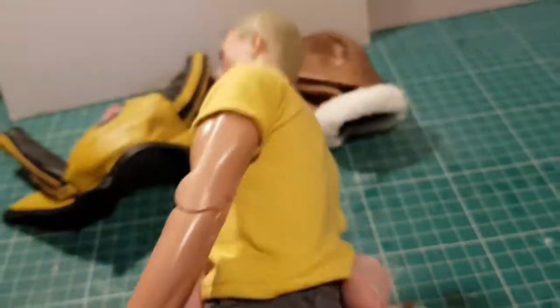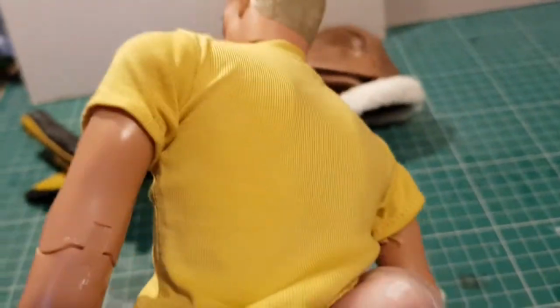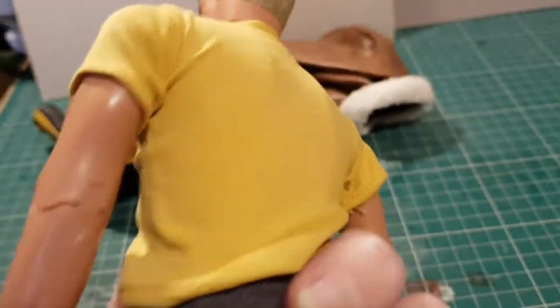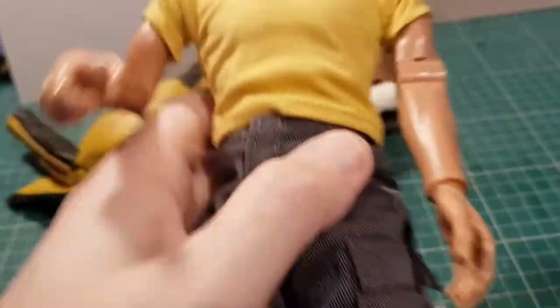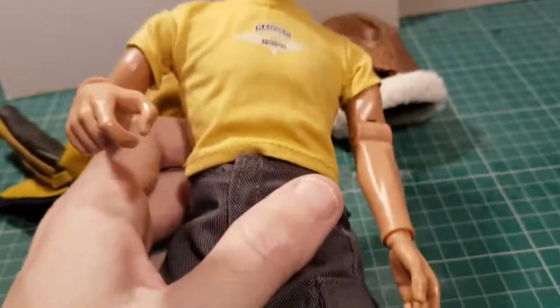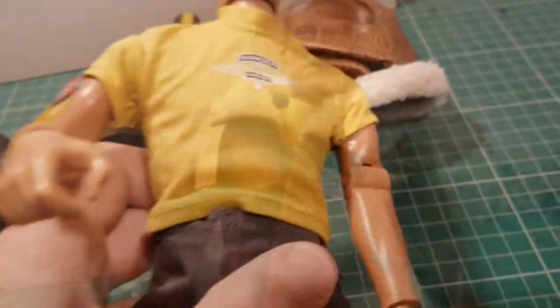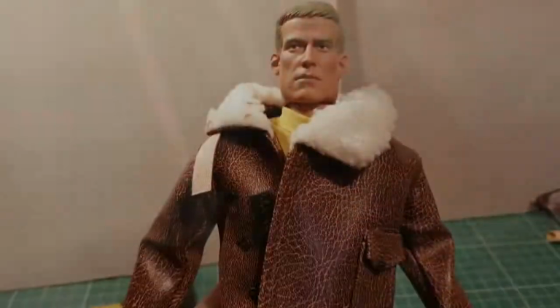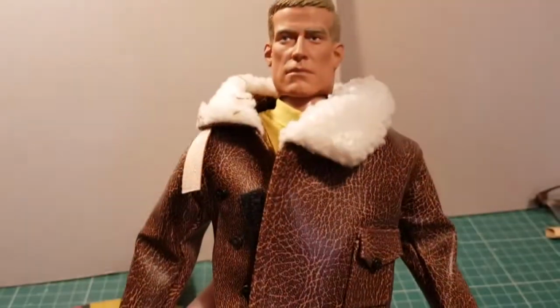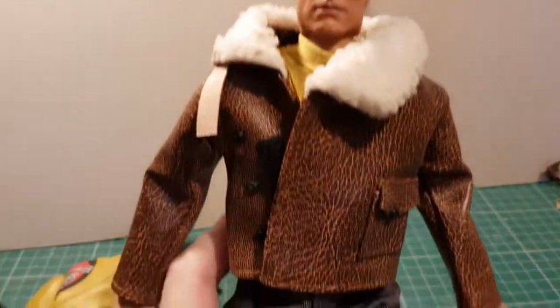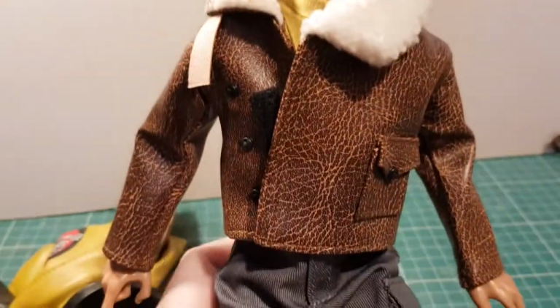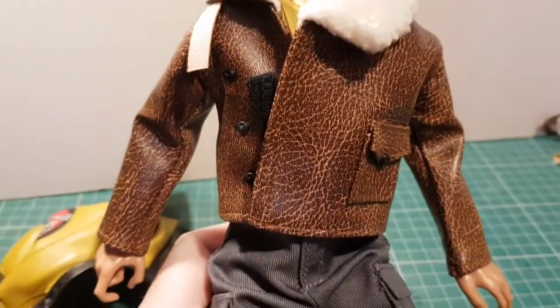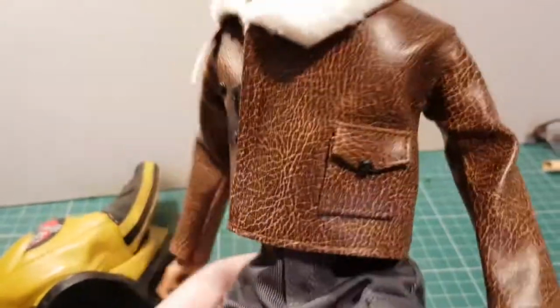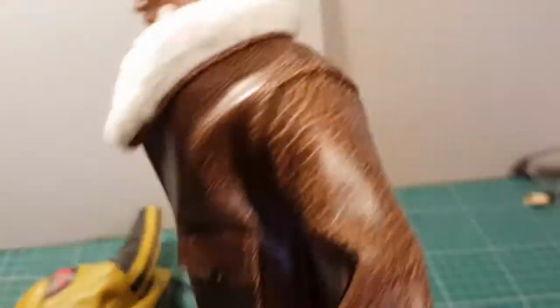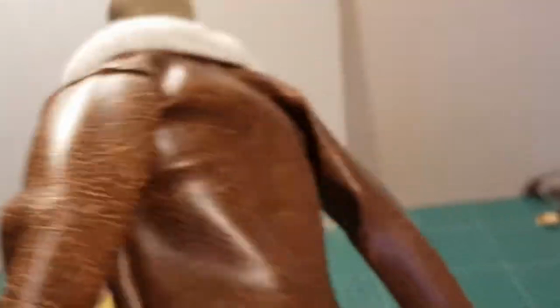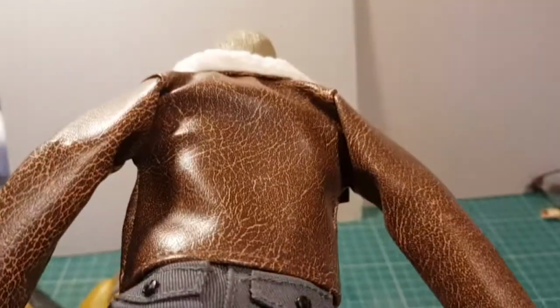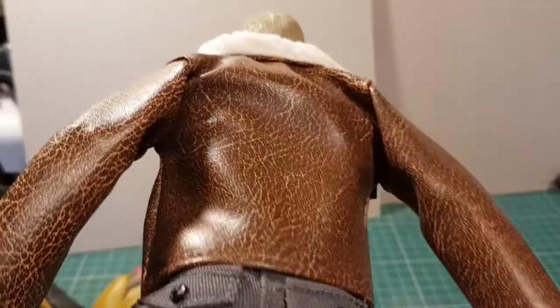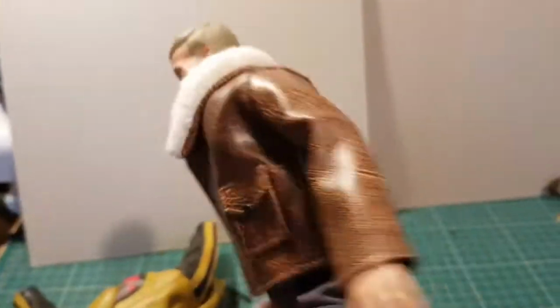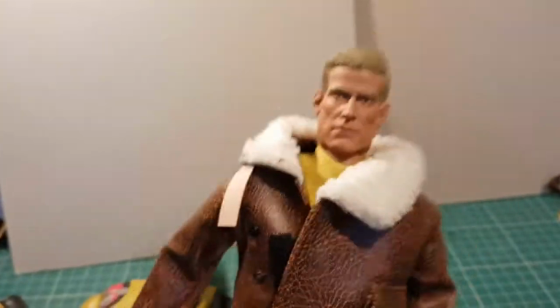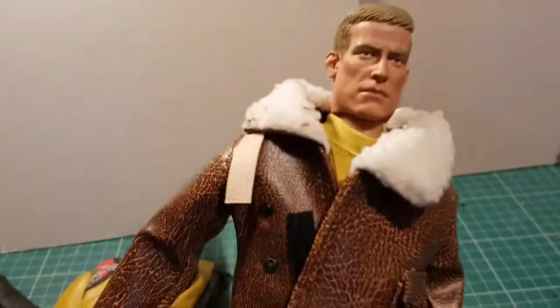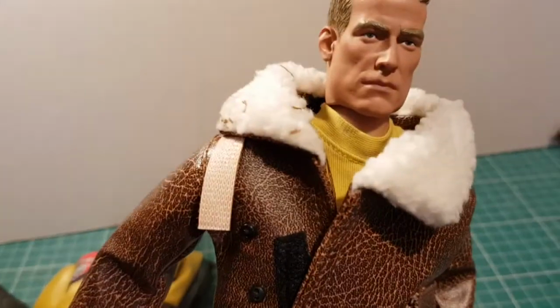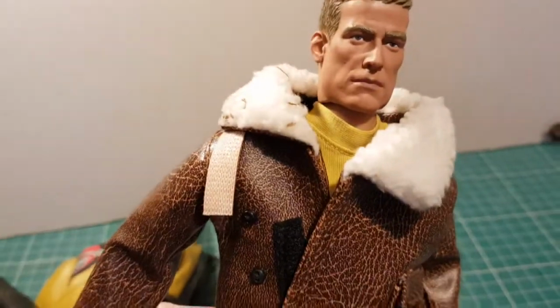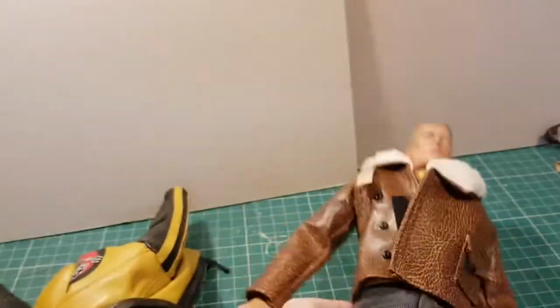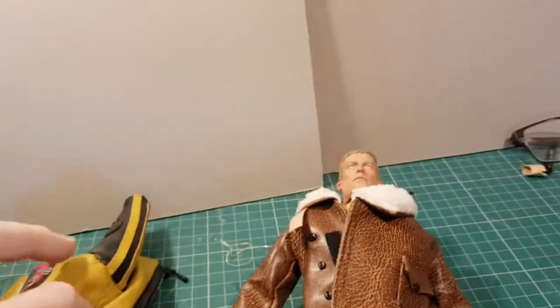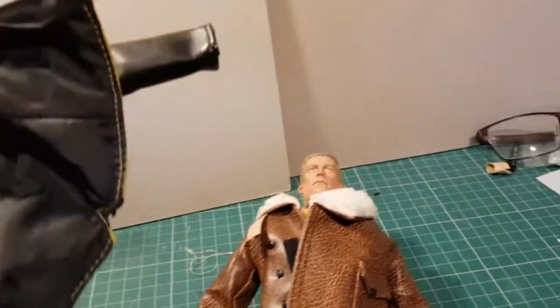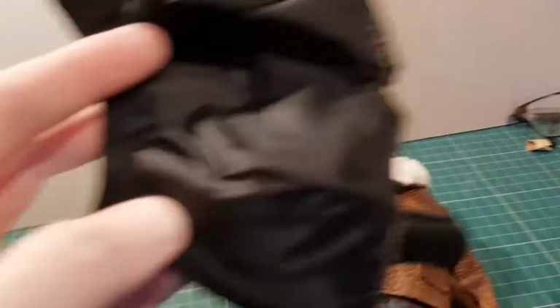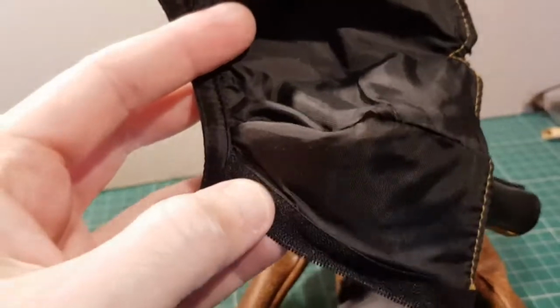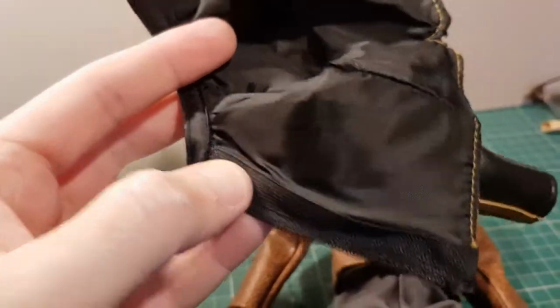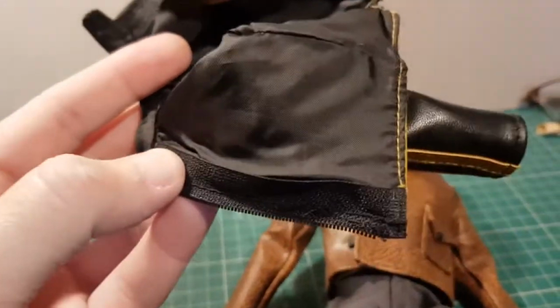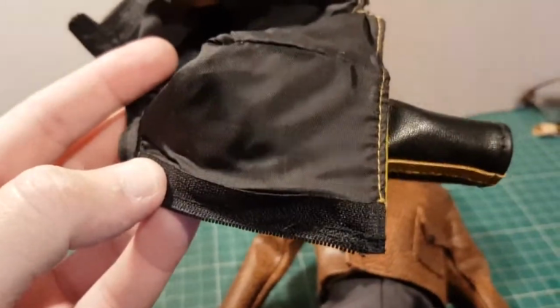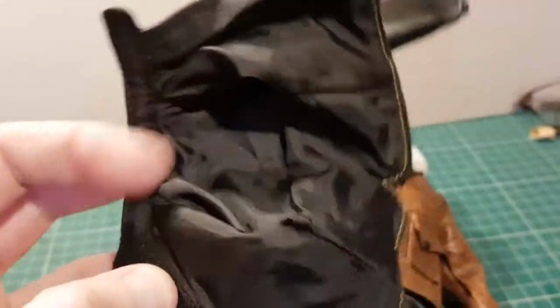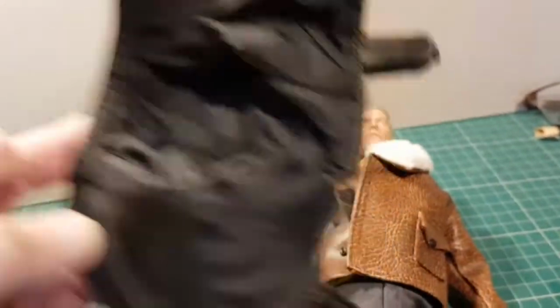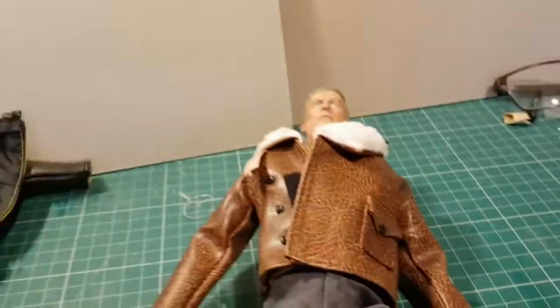Nothing on the back of the t-shirt. Let's get his other jacket on. The other jacket is really stiff, quite thick material and it's lined. It's a nice sort of flying jacket style - as you can see, fully lined, mad quality.